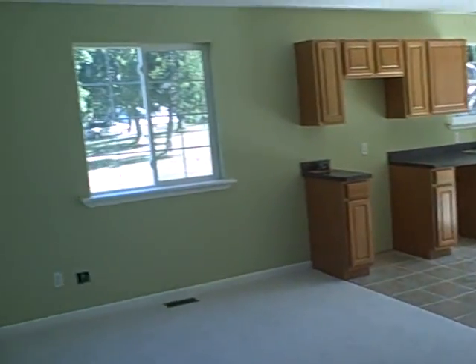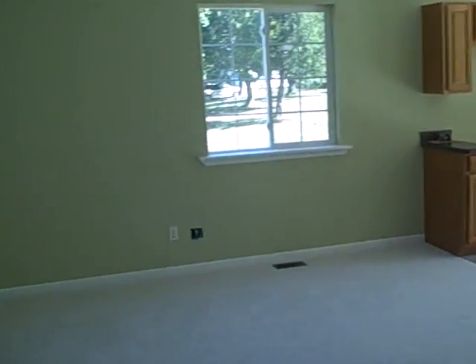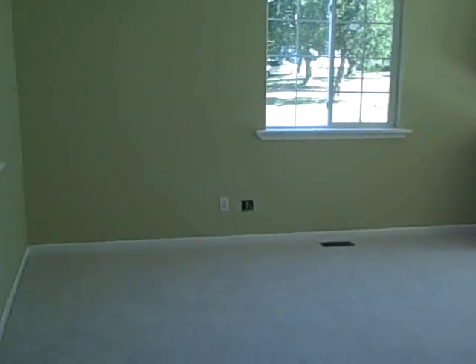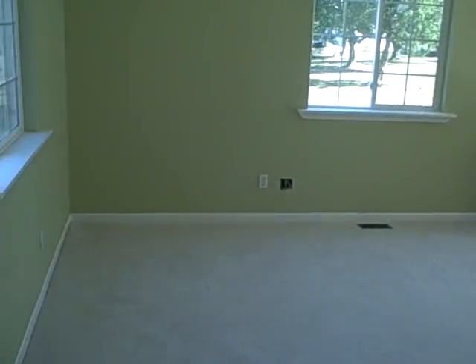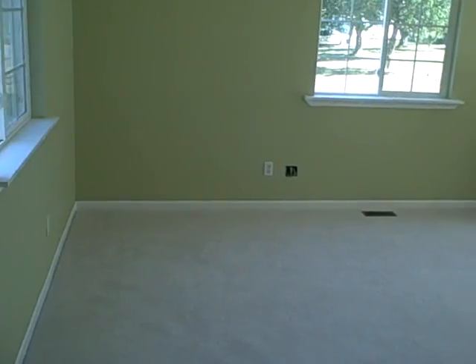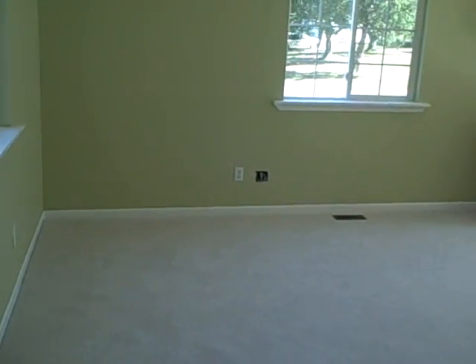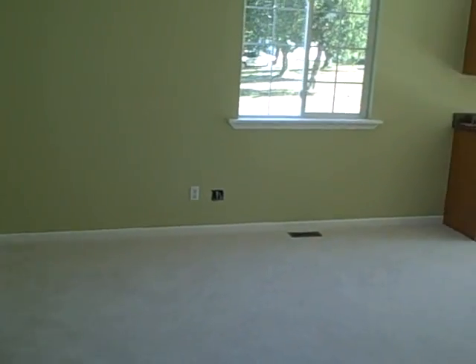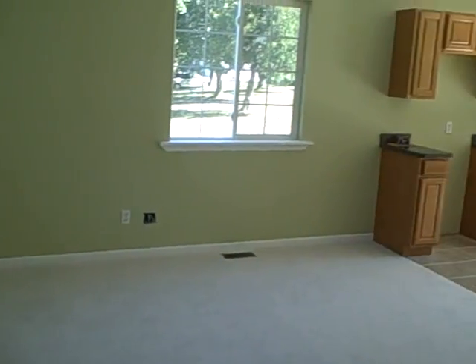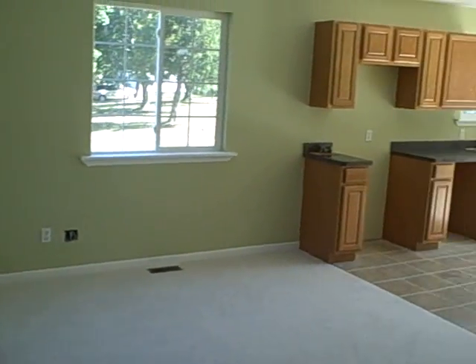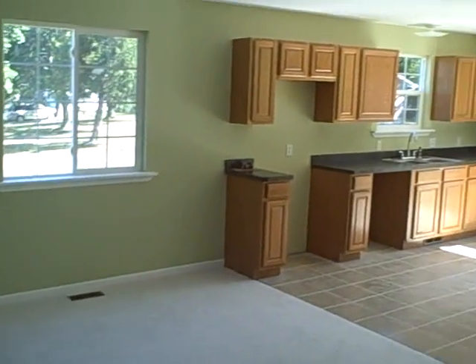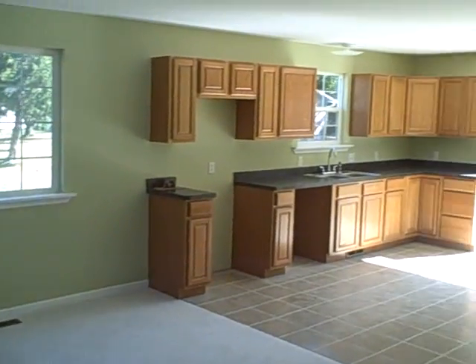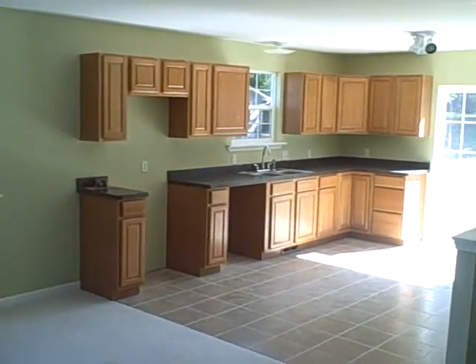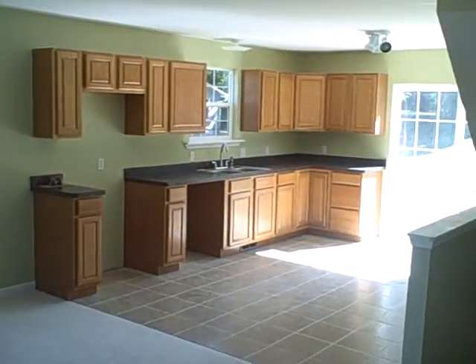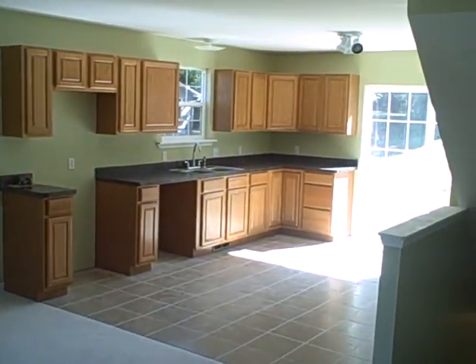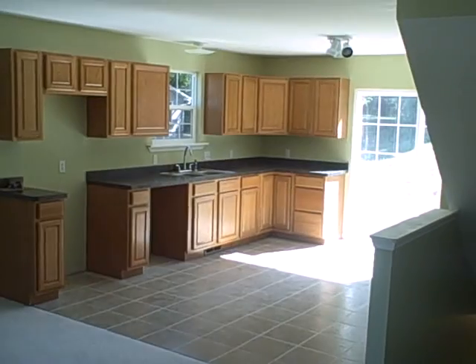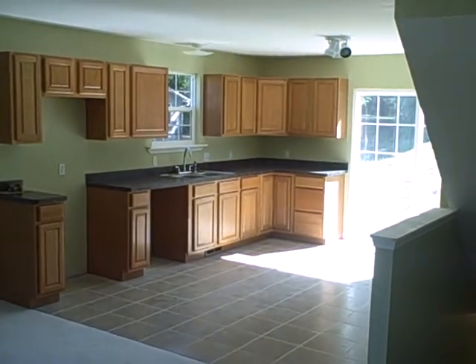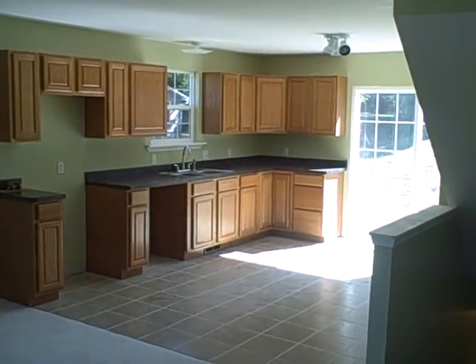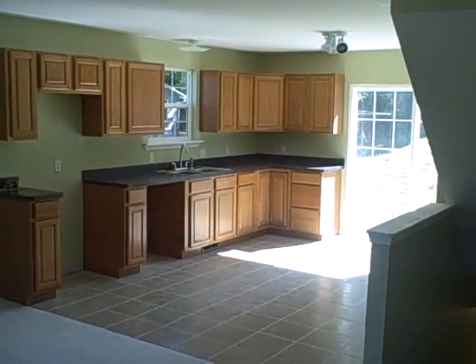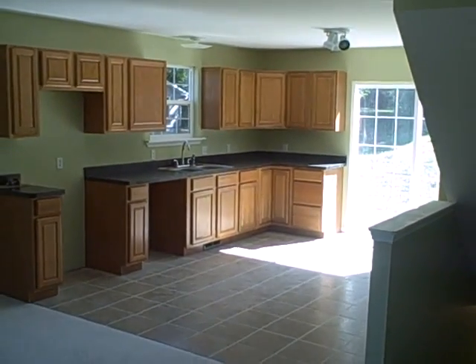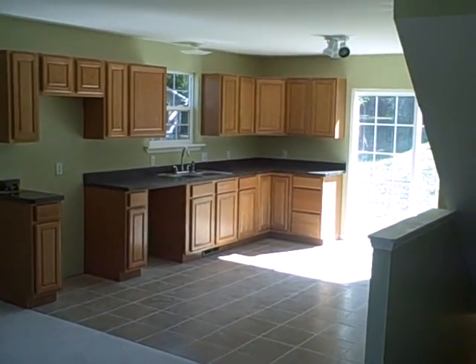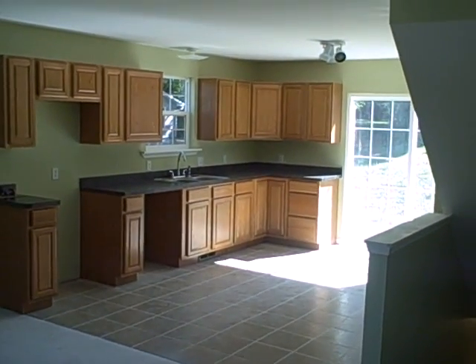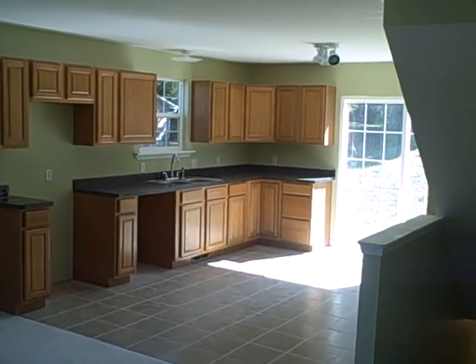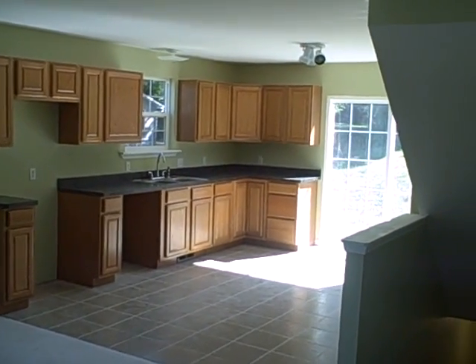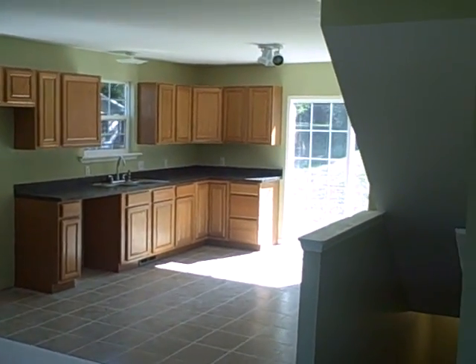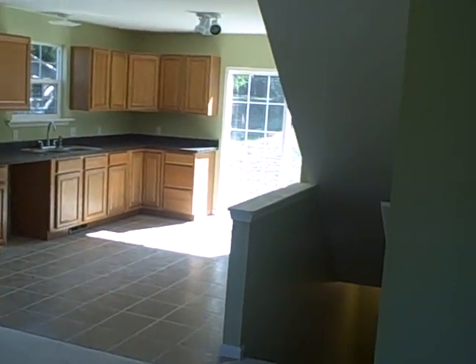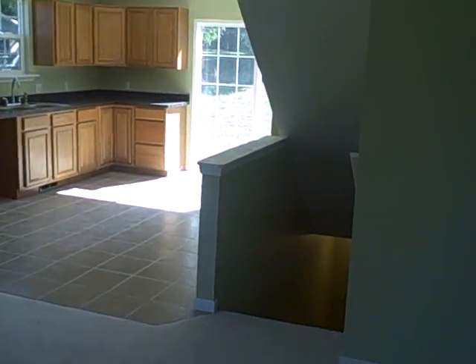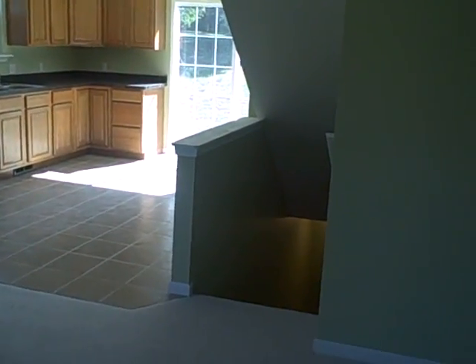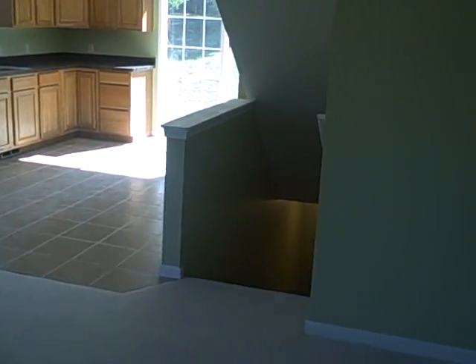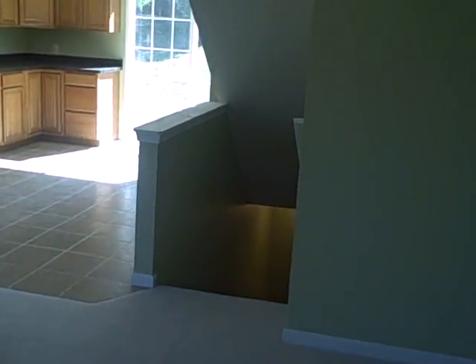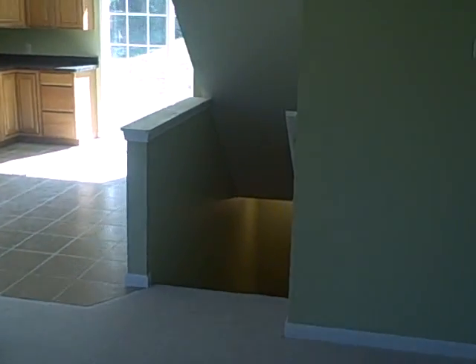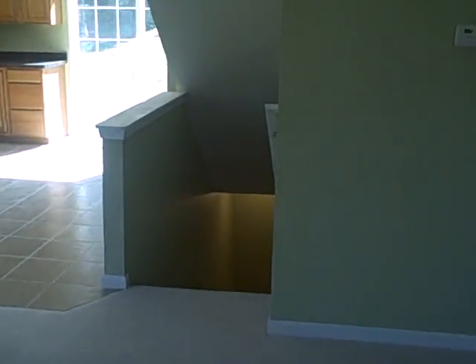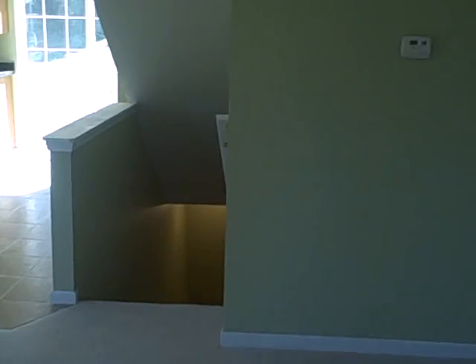Come in — we have a living room in front. Kitchen, appliances aren't in yet, oak cabinets. There's the way down to the basement.